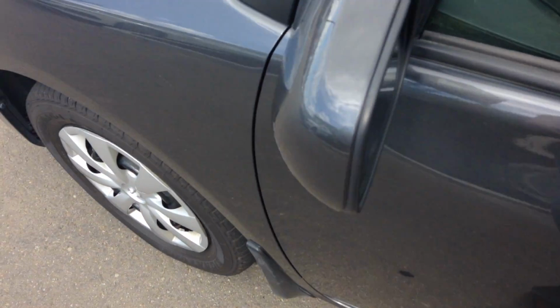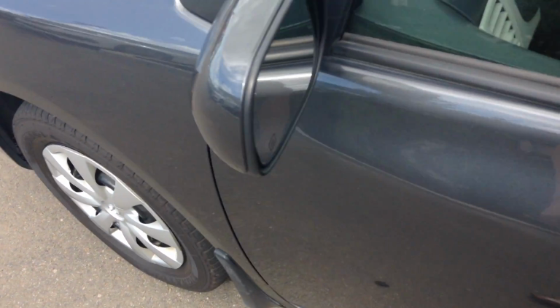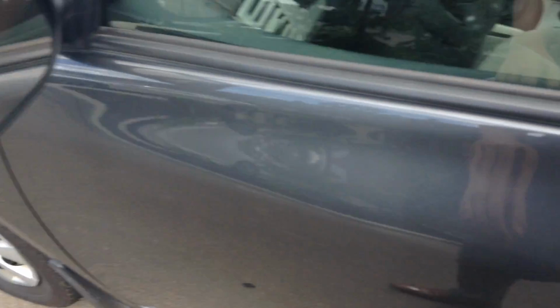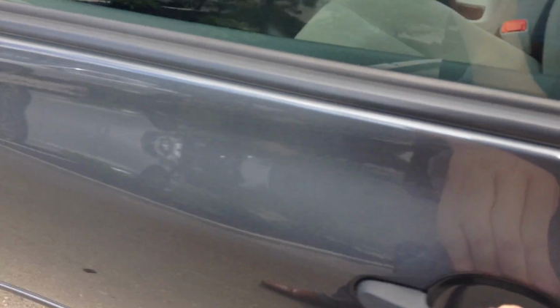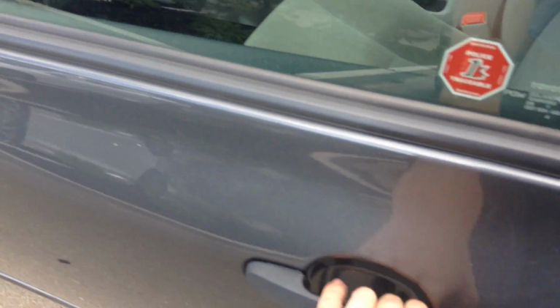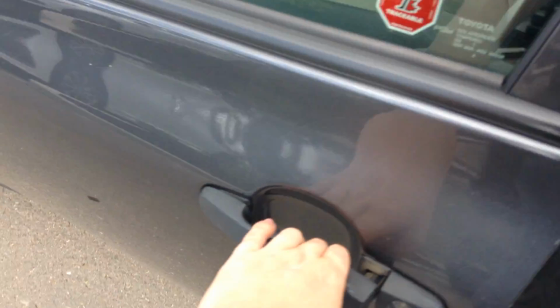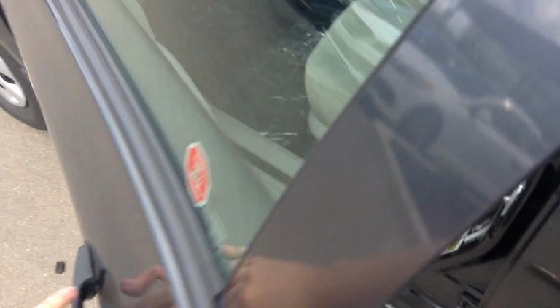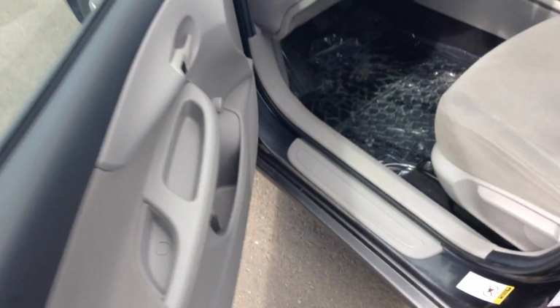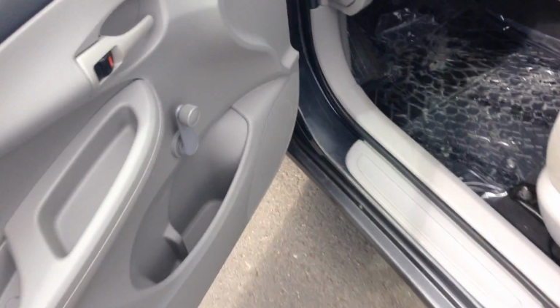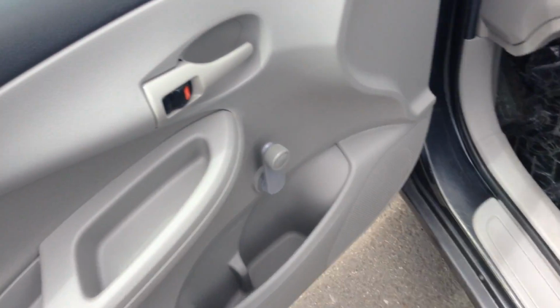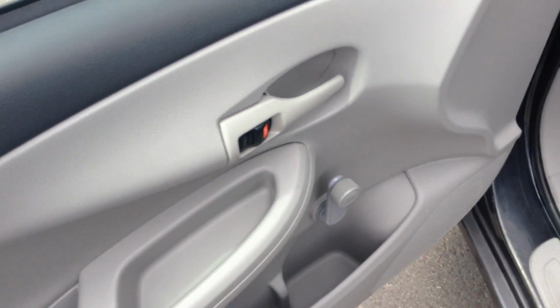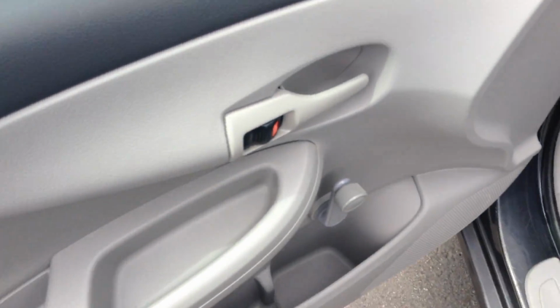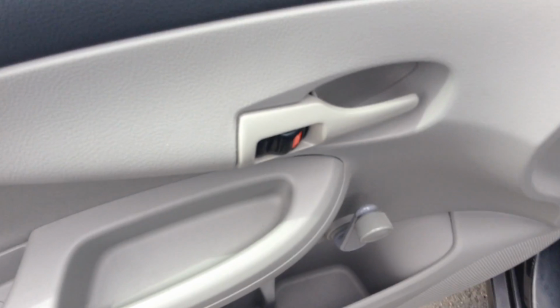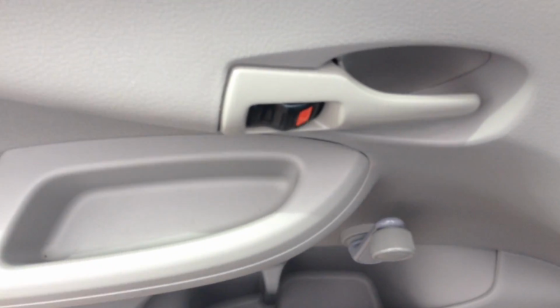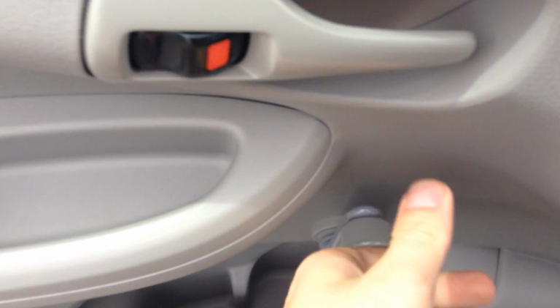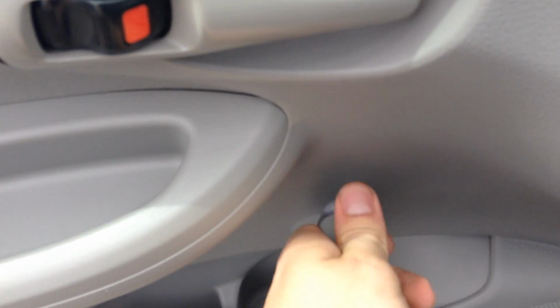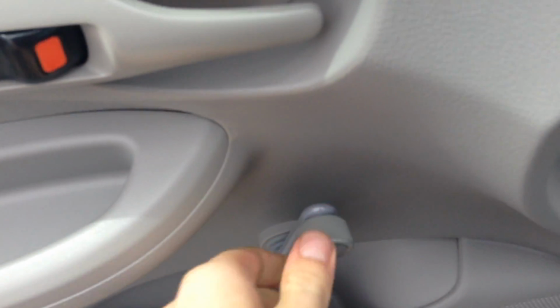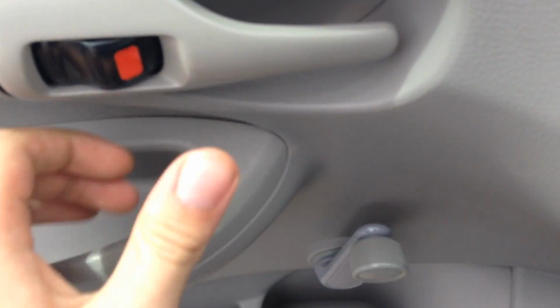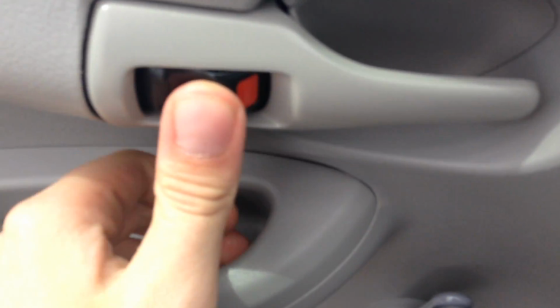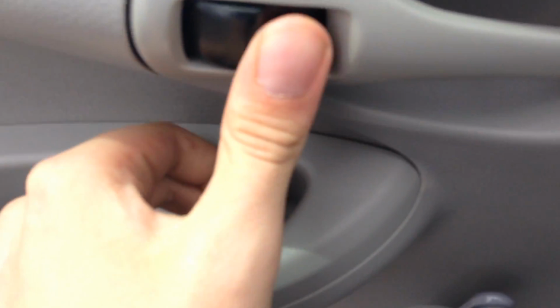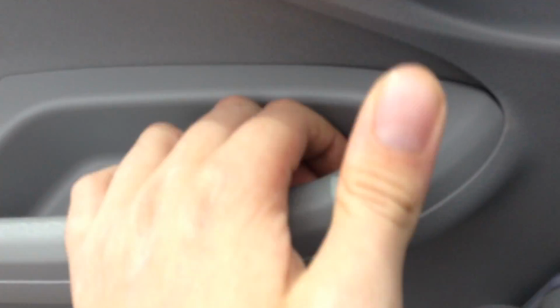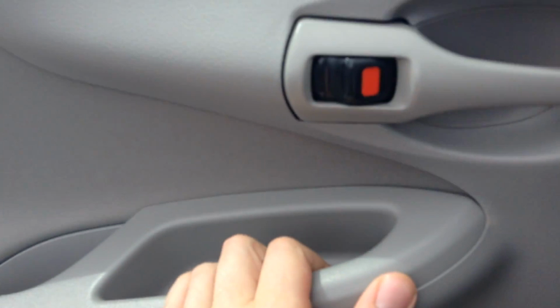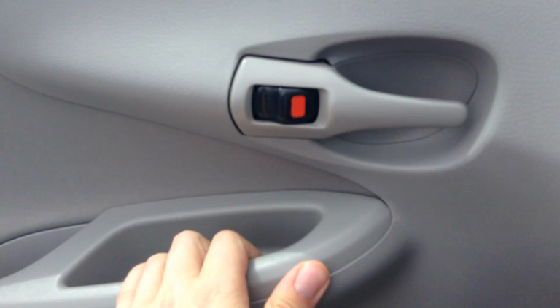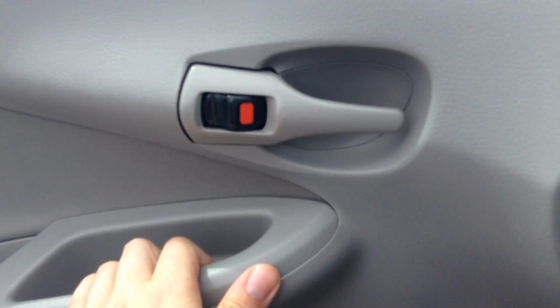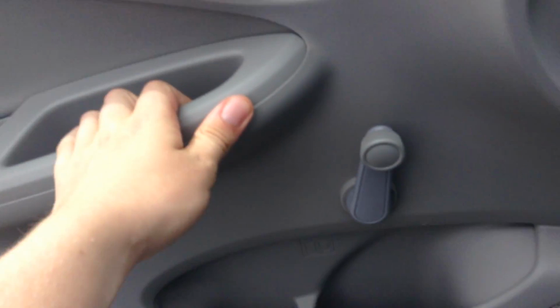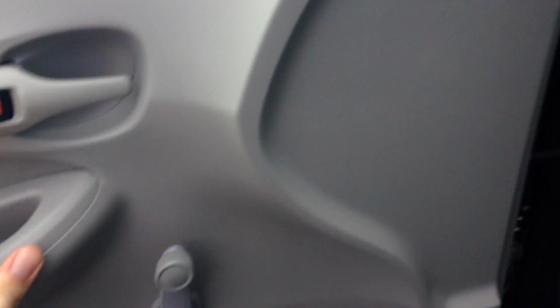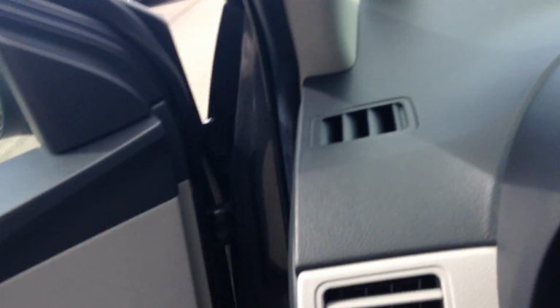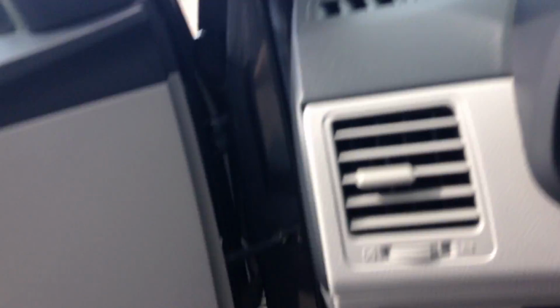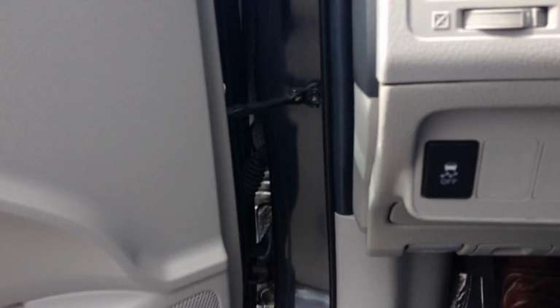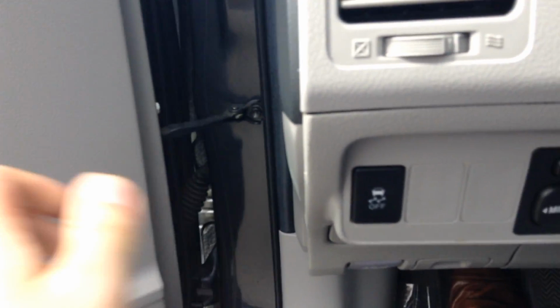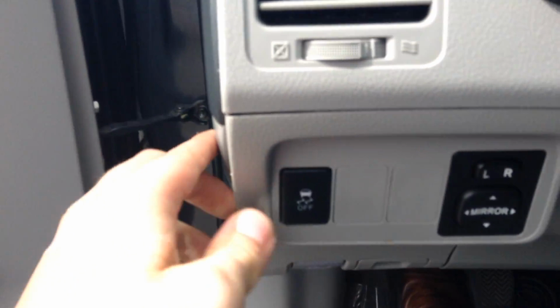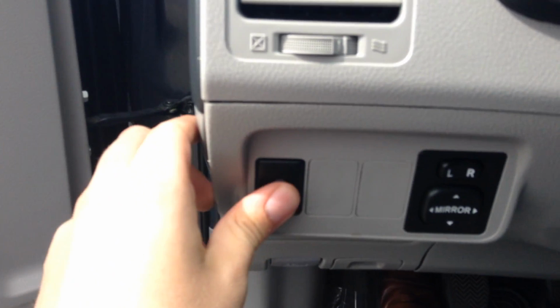Fold away mirrors there. The roll-up windows here, so you control the locks right there, and traction control.